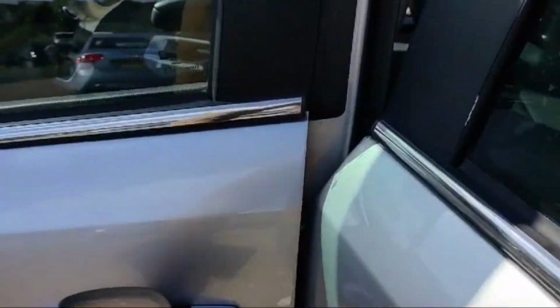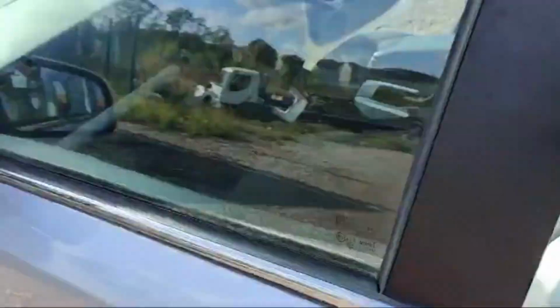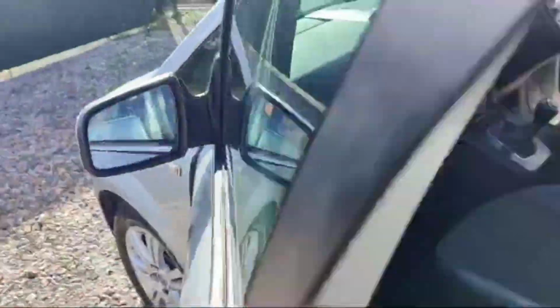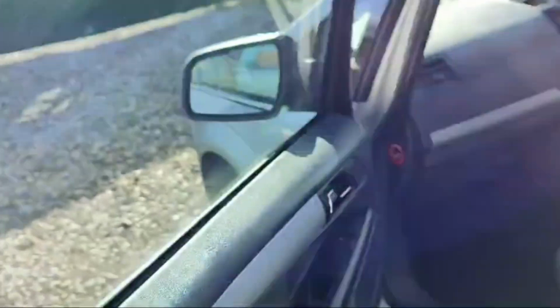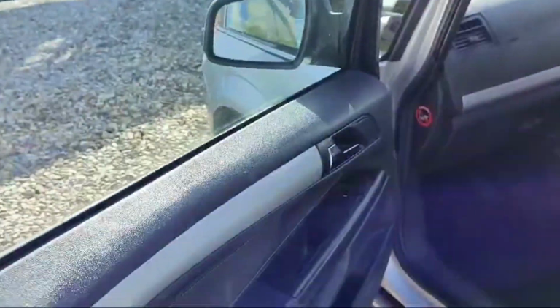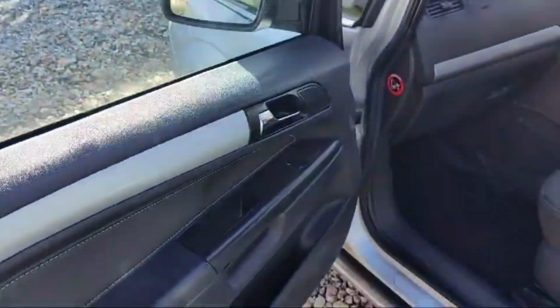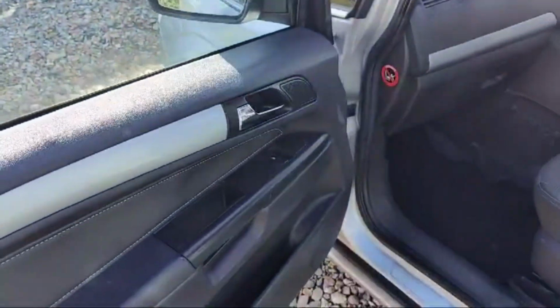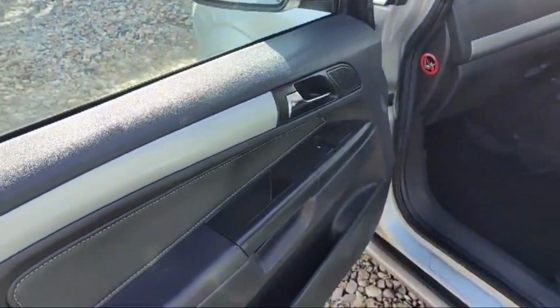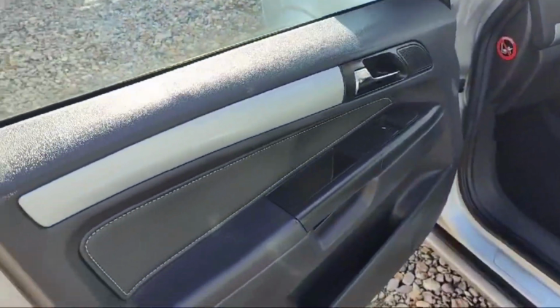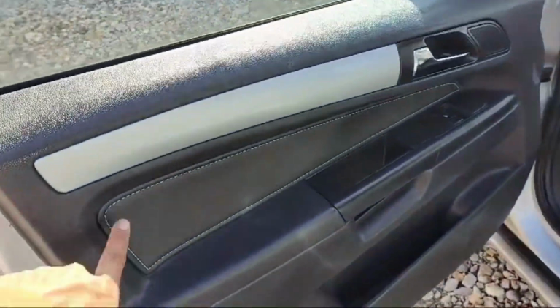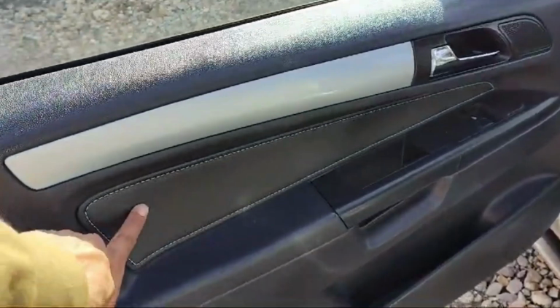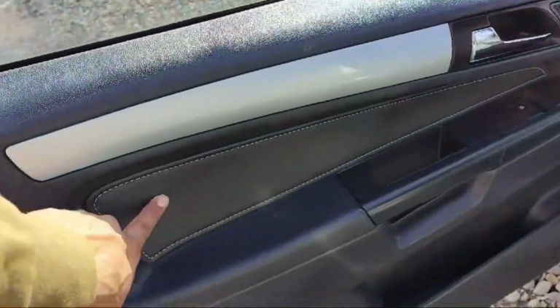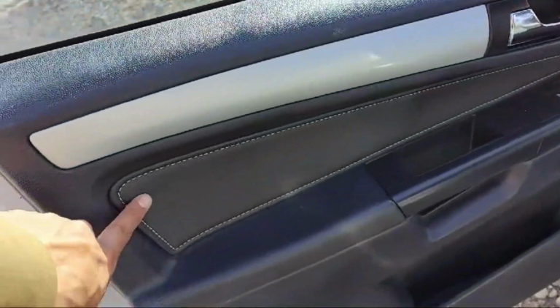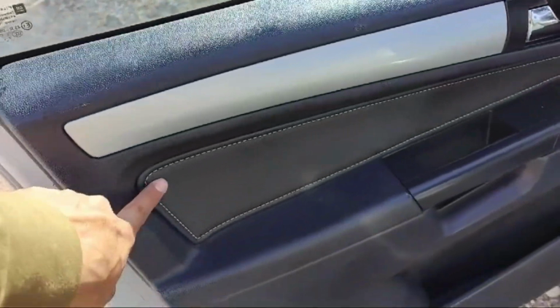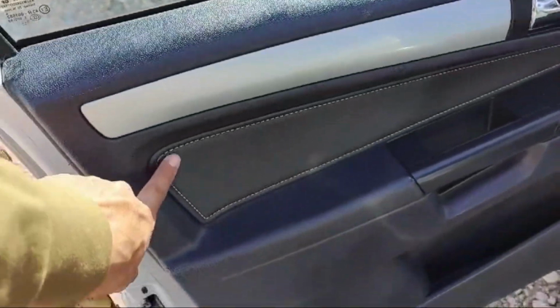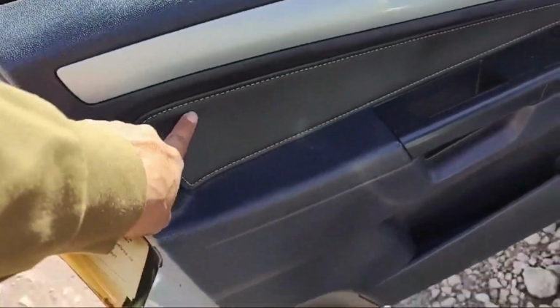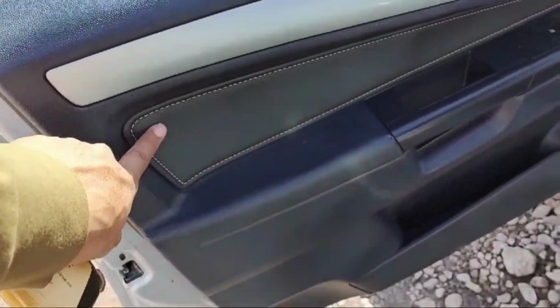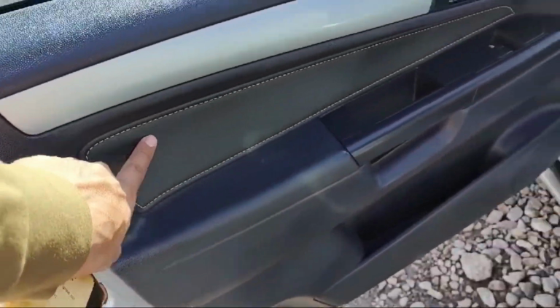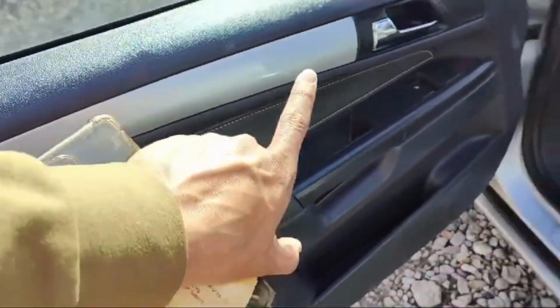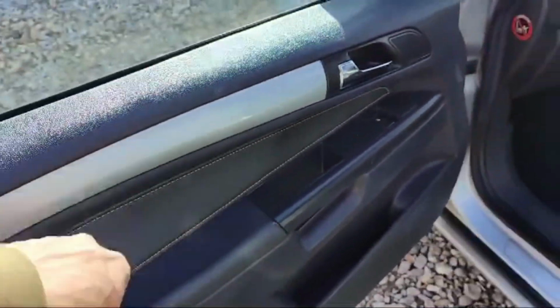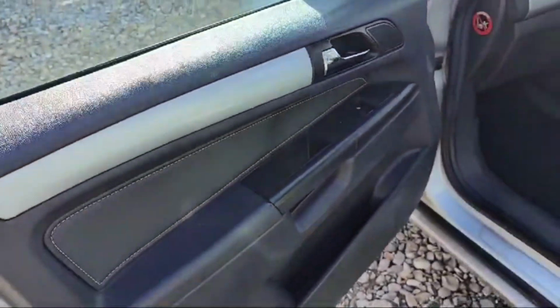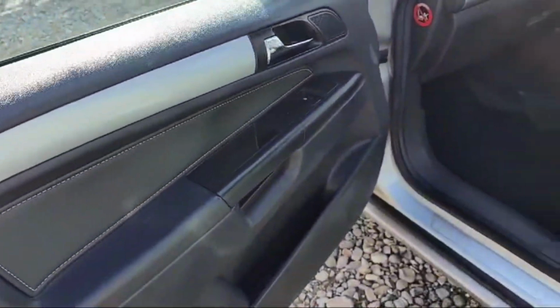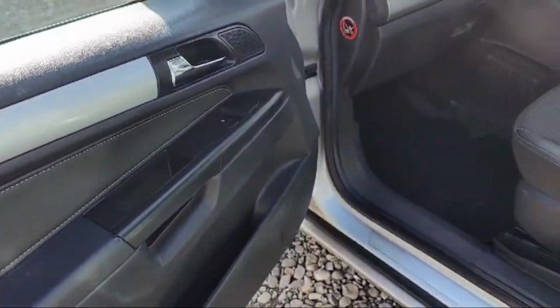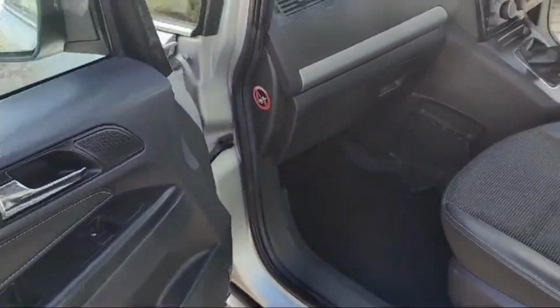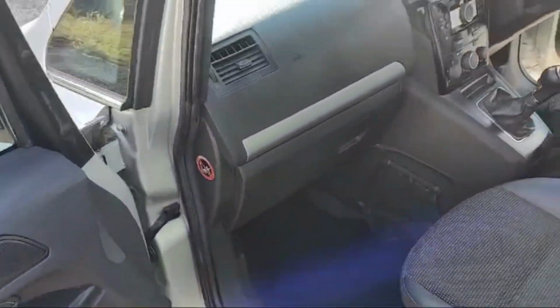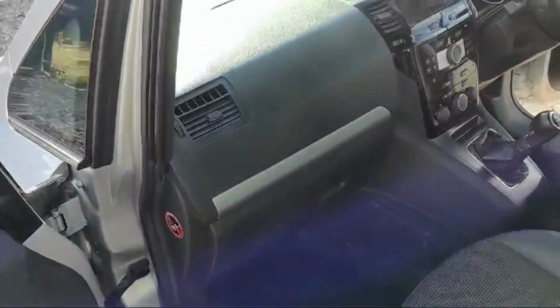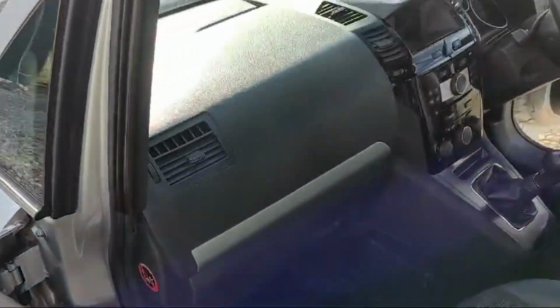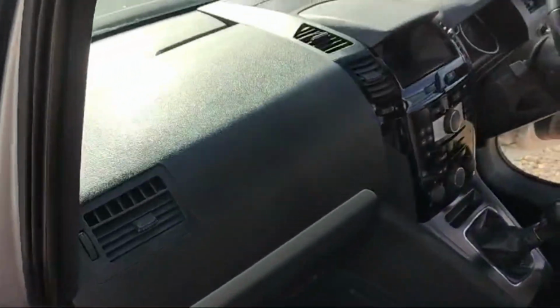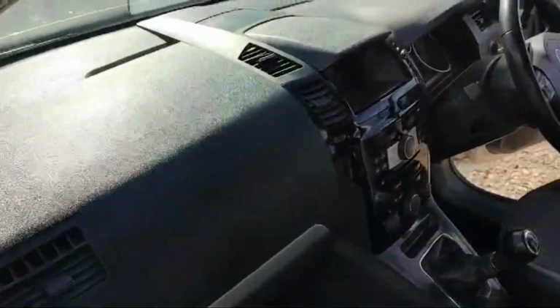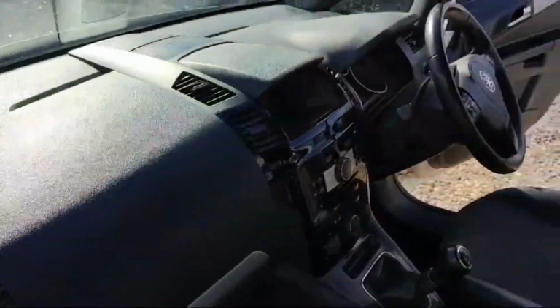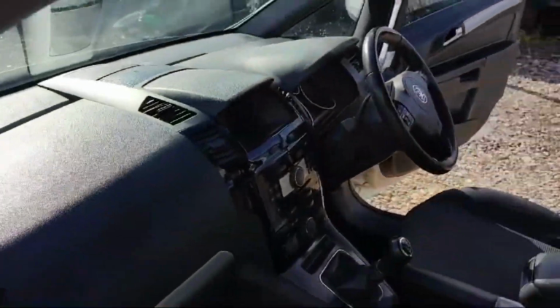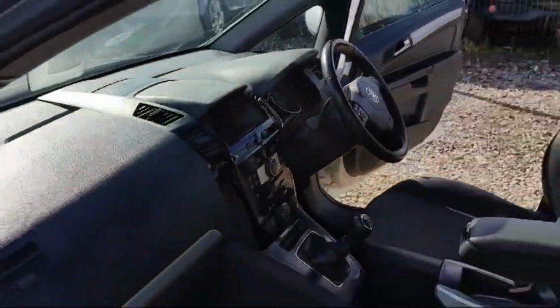This is the left side door. The dashboard is looking nice.